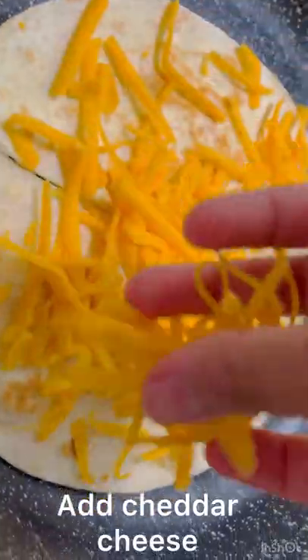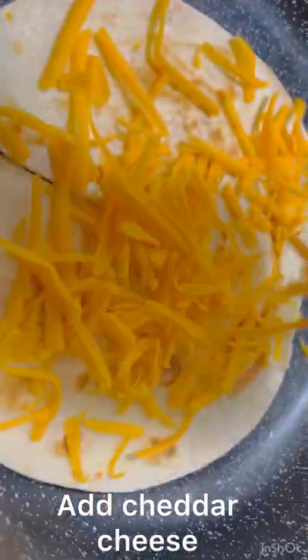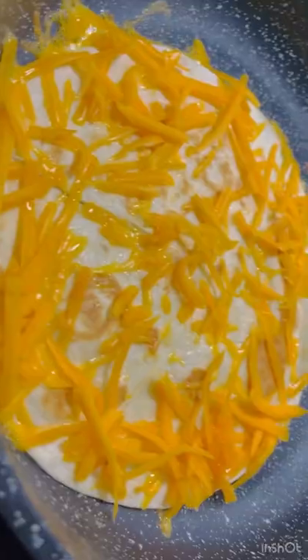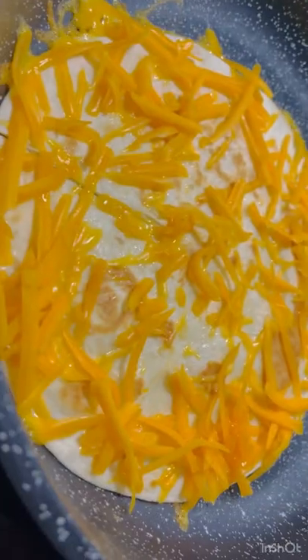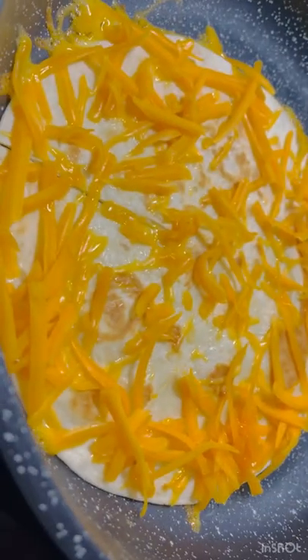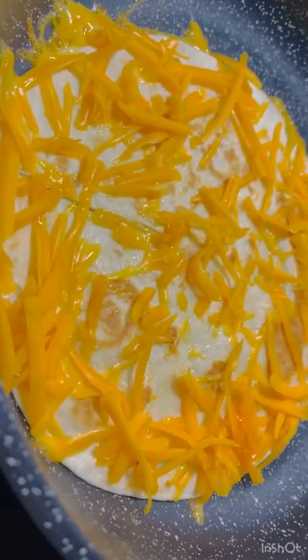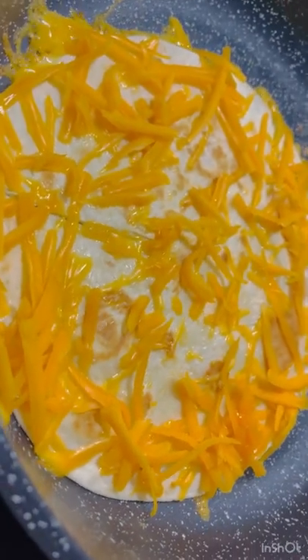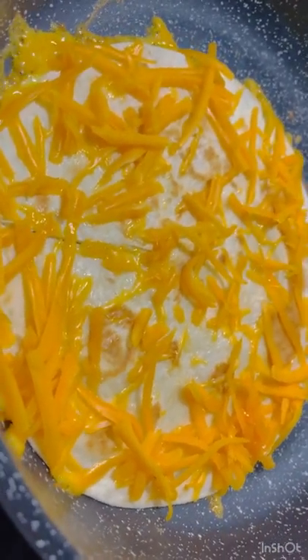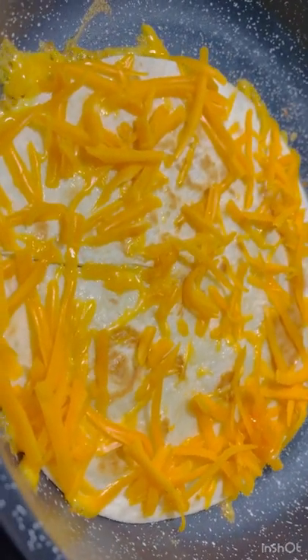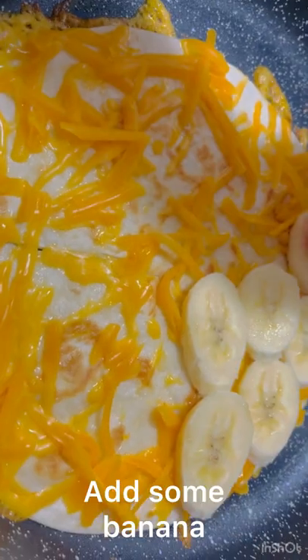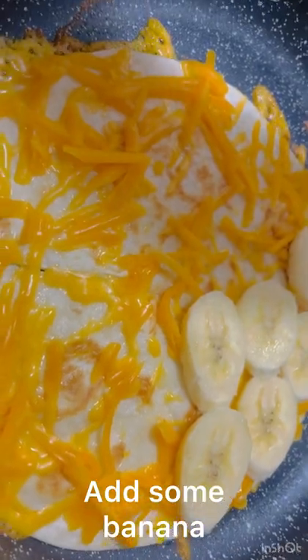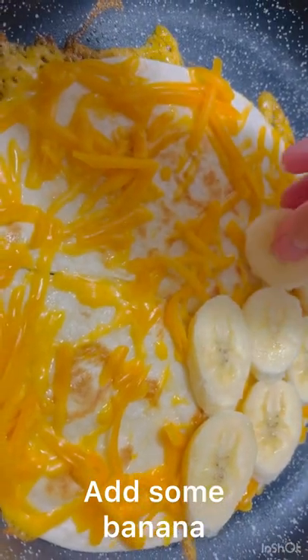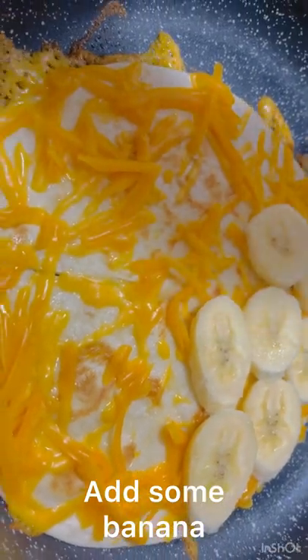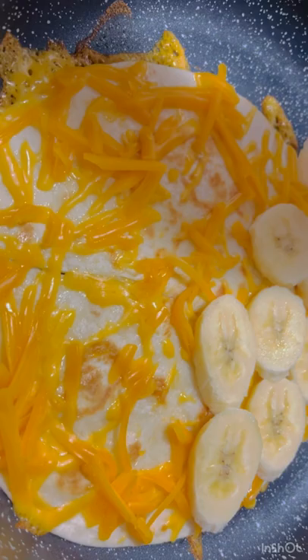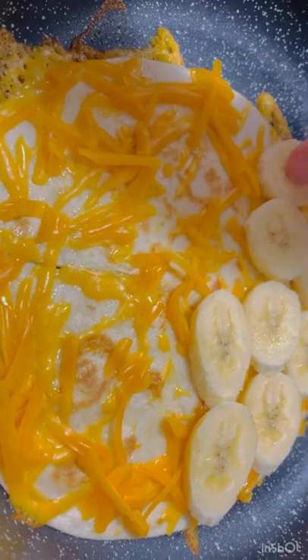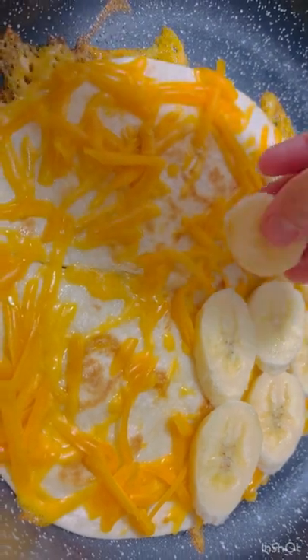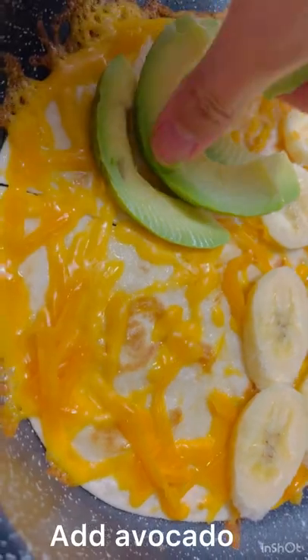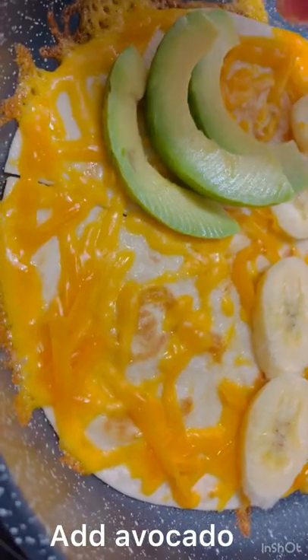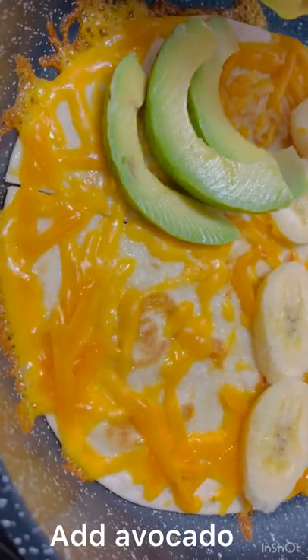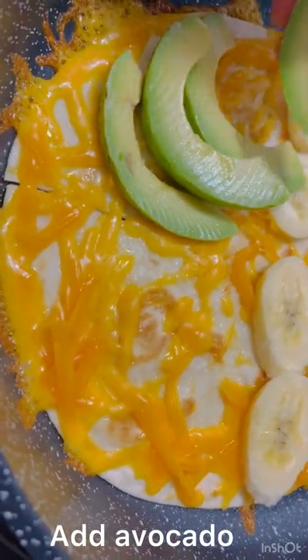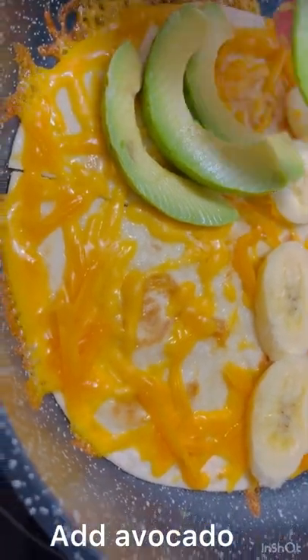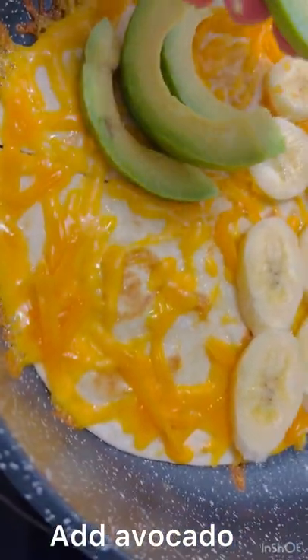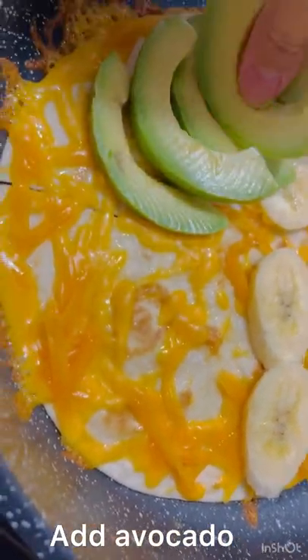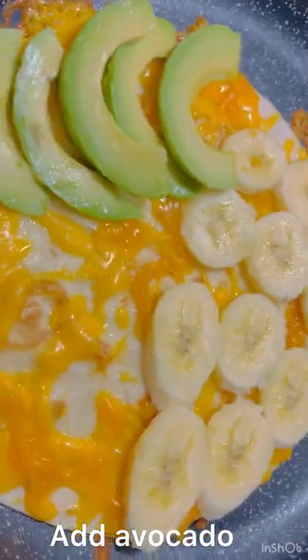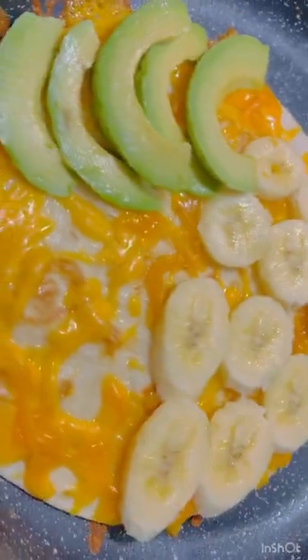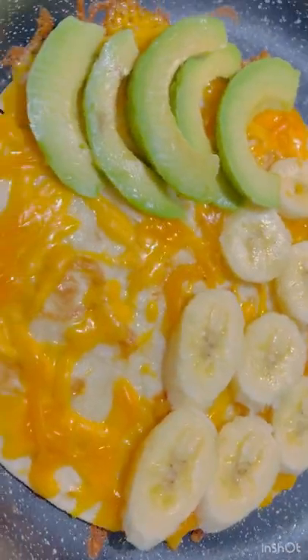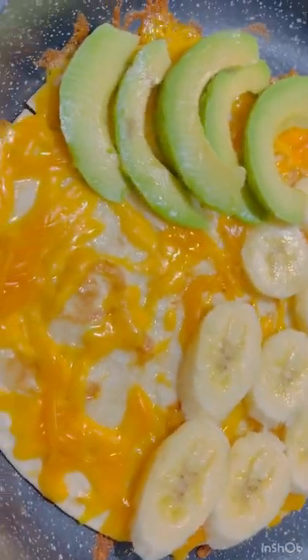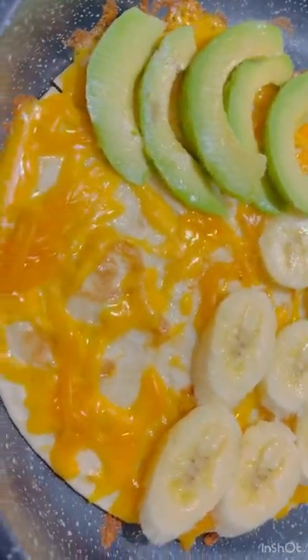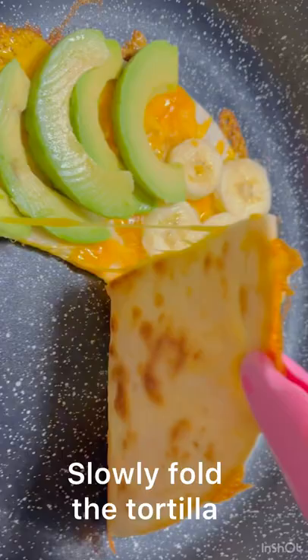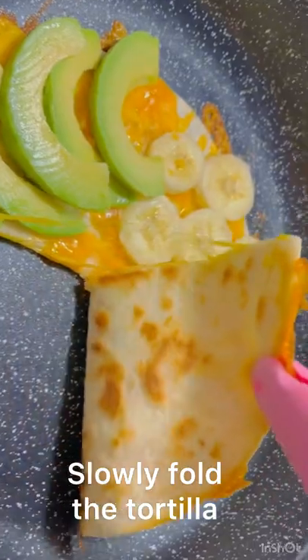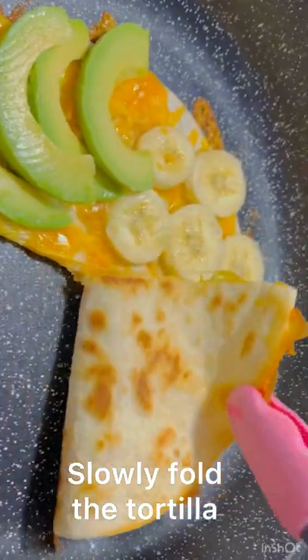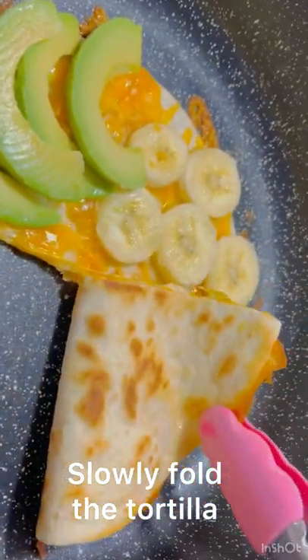Add cheddar cheese. Add some banana and avocado, and slowly fold the tortilla.